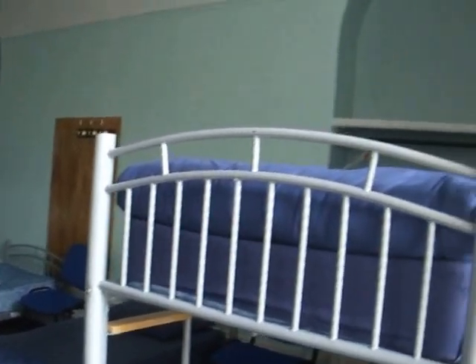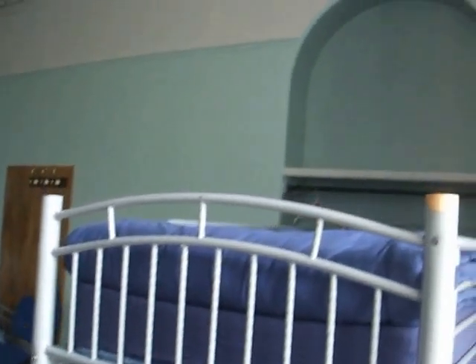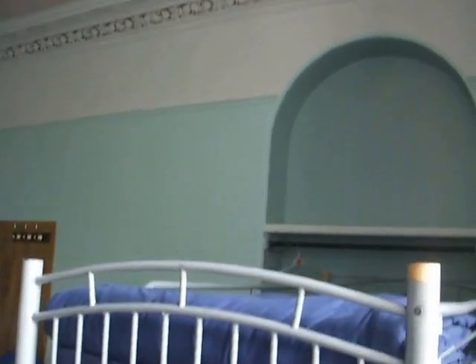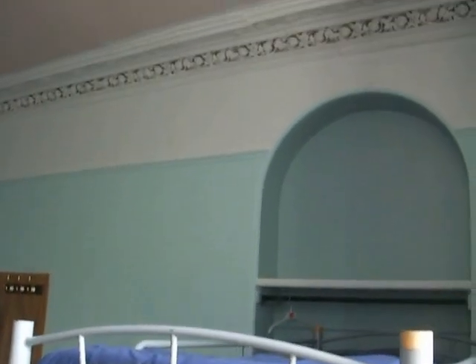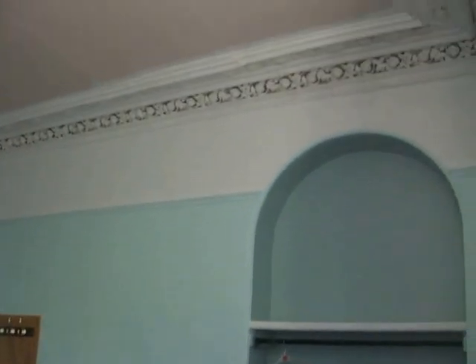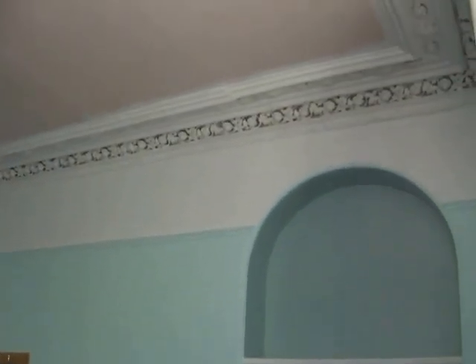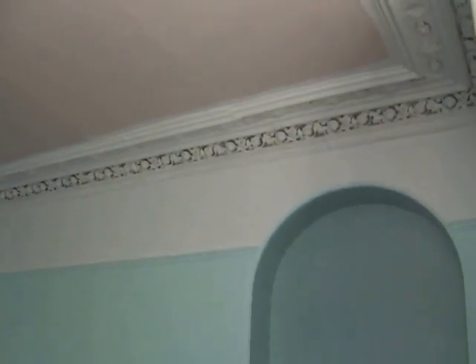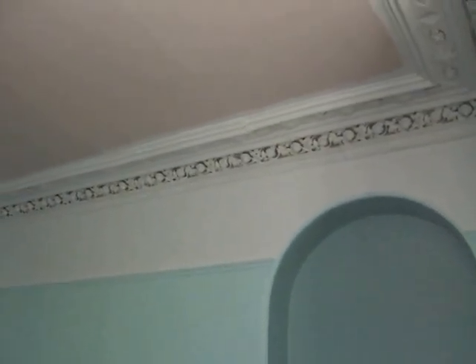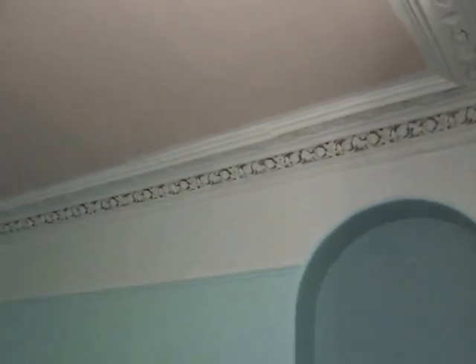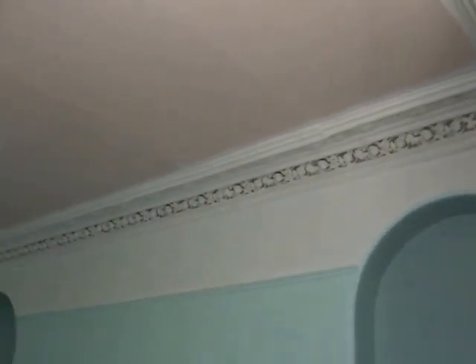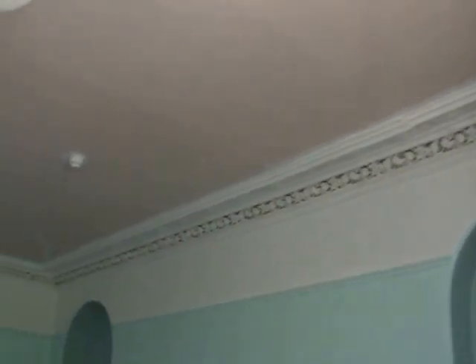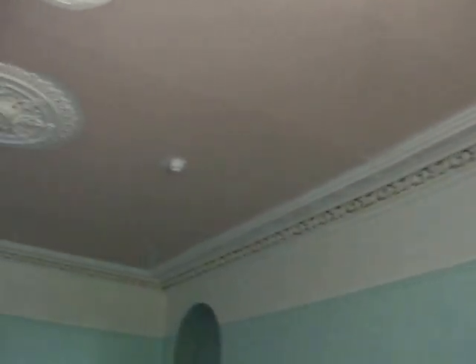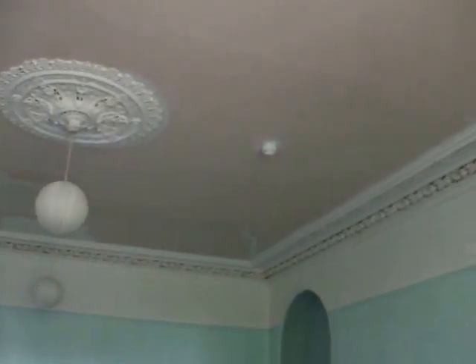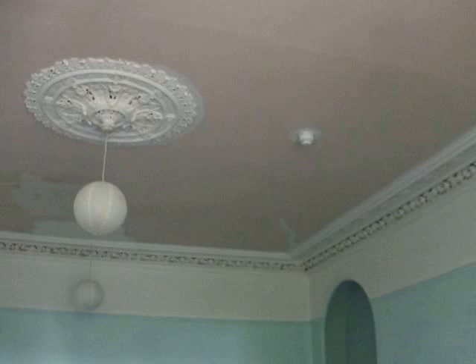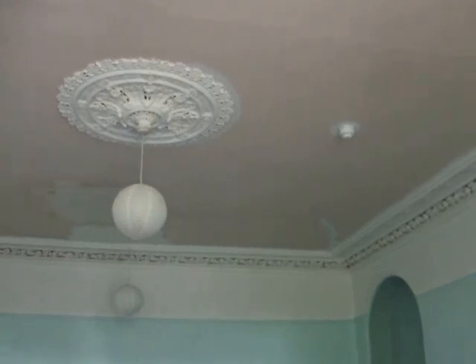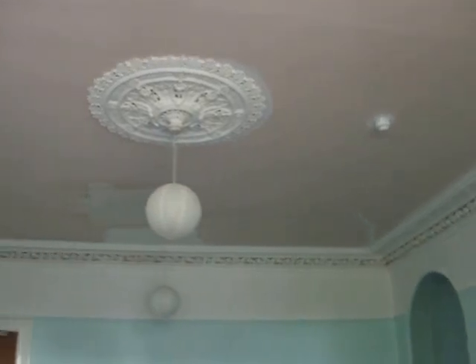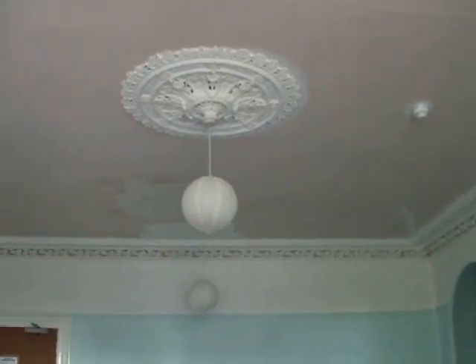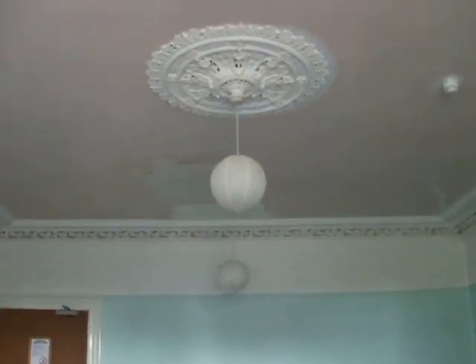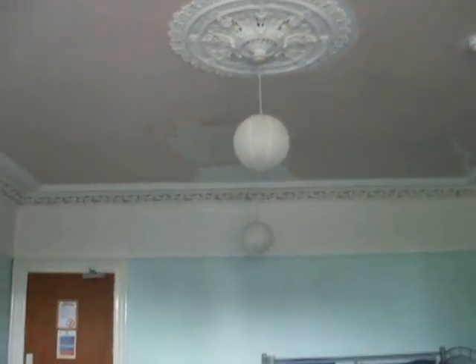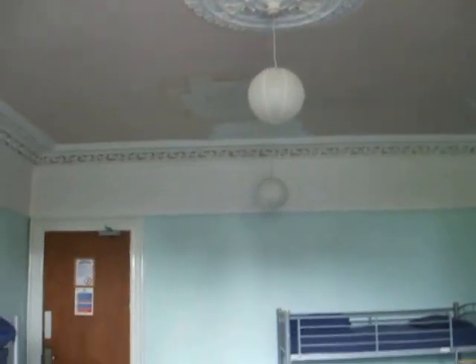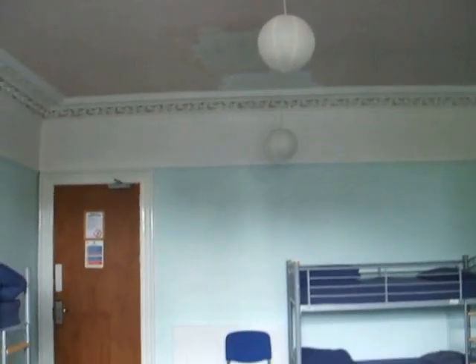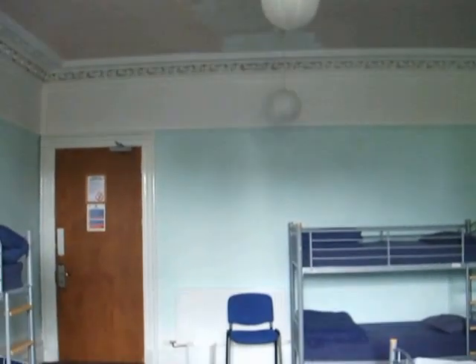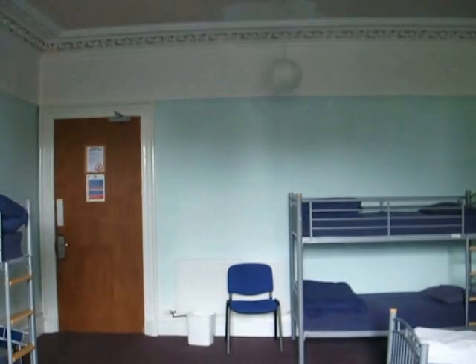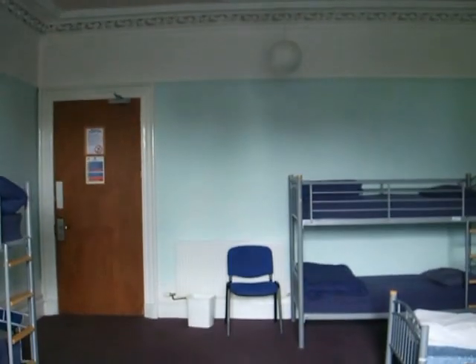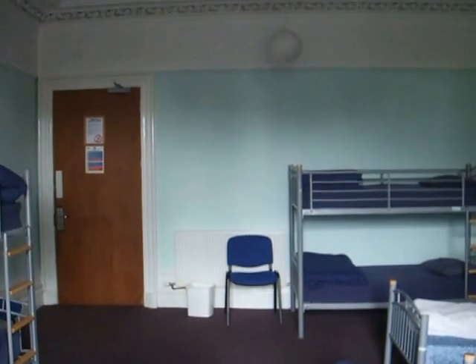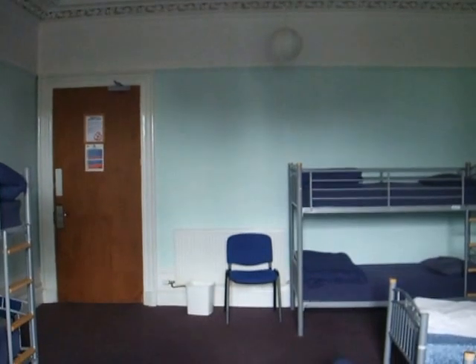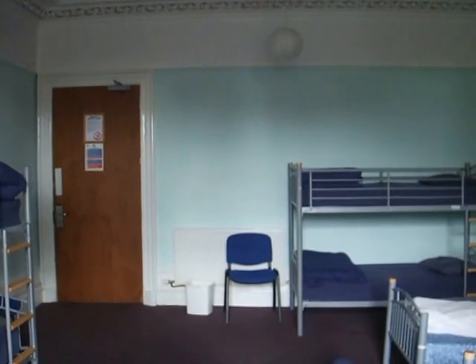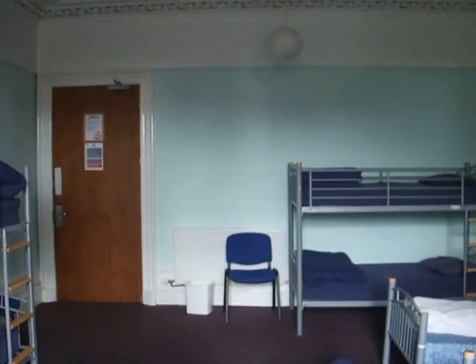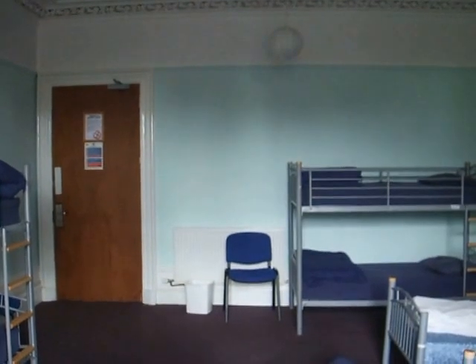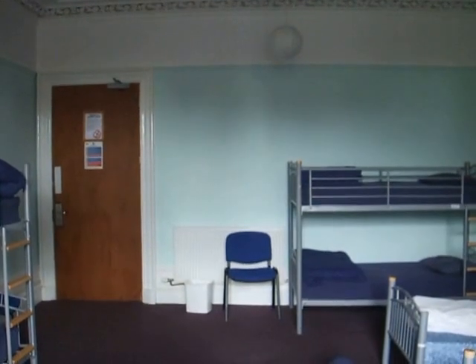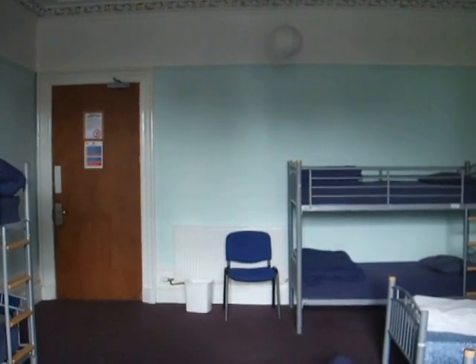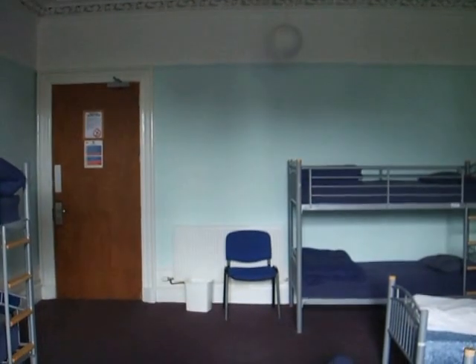And again — just look at this glorious plasterwork. That's Room 22 in the Aberdeen Youth Hostel.